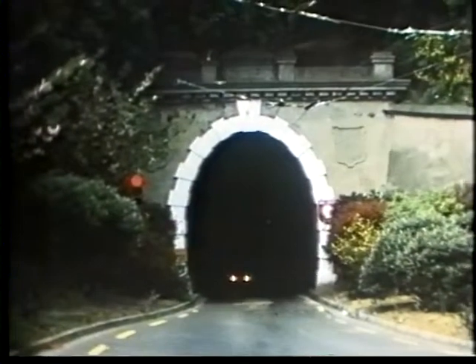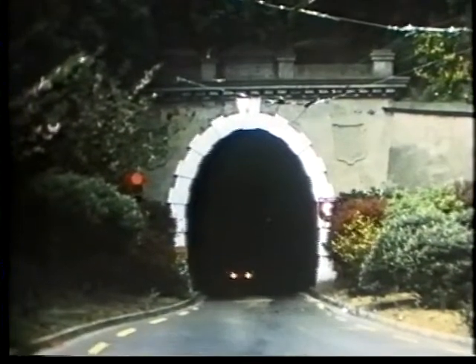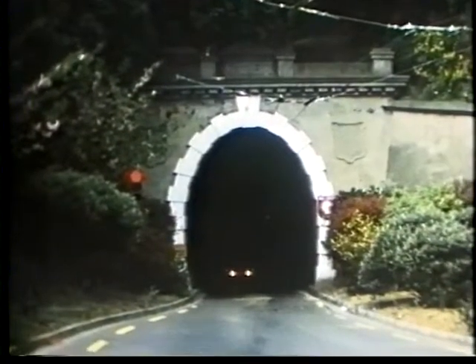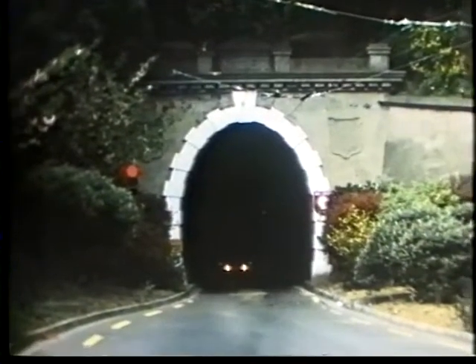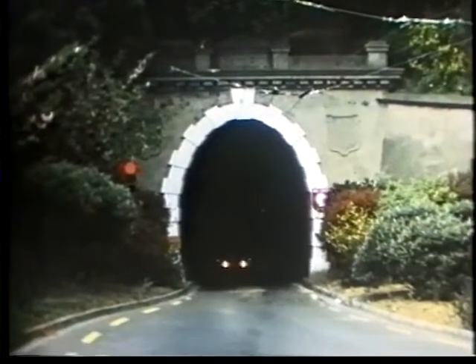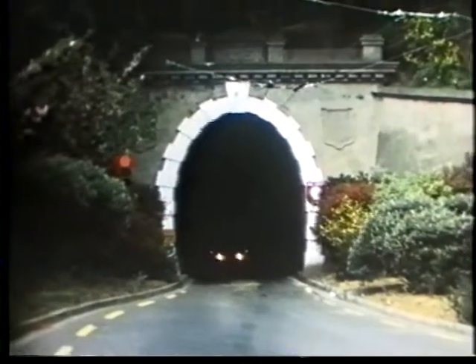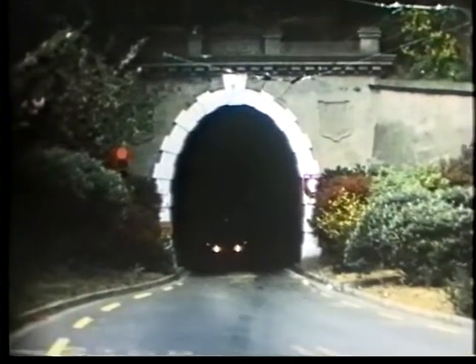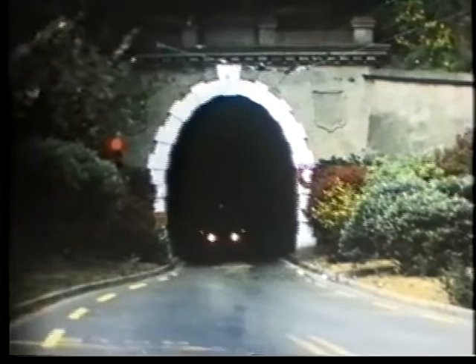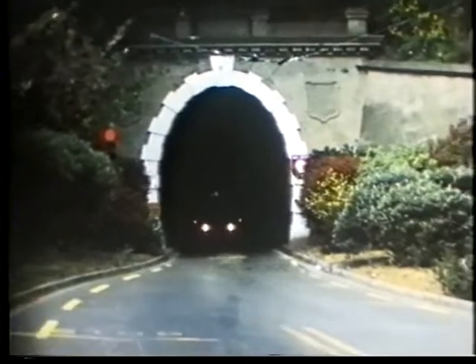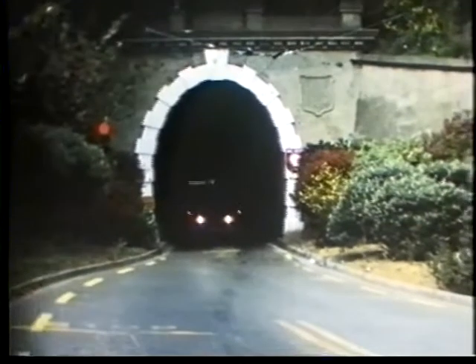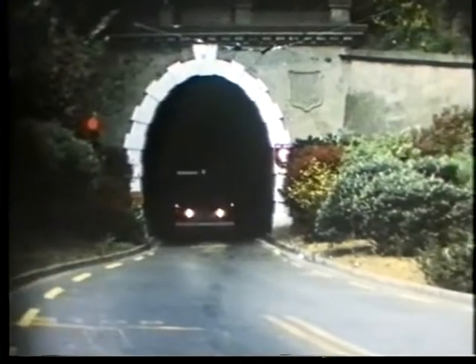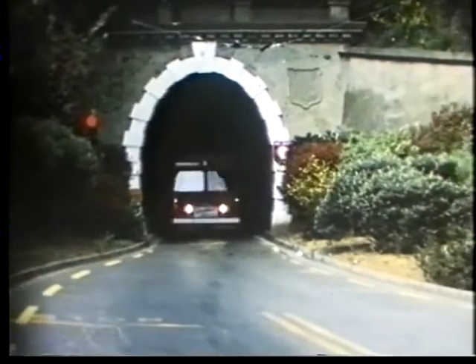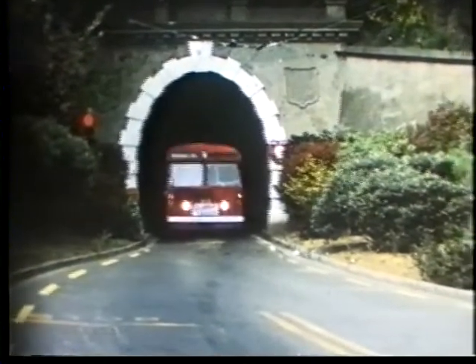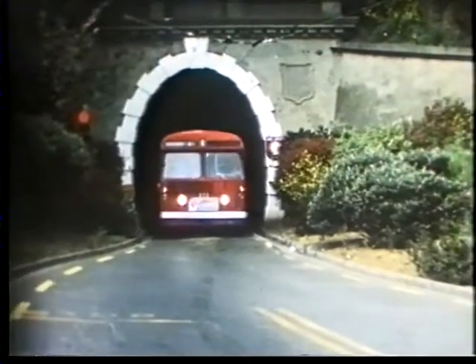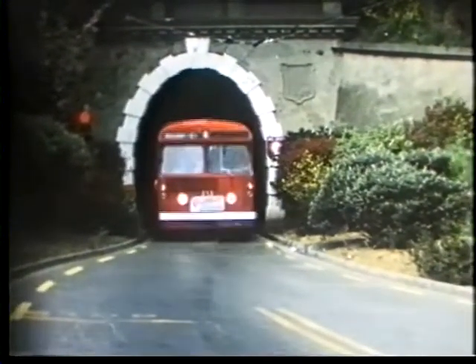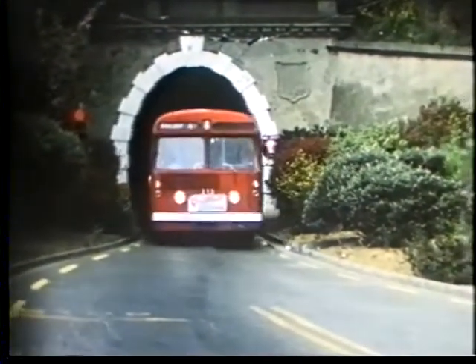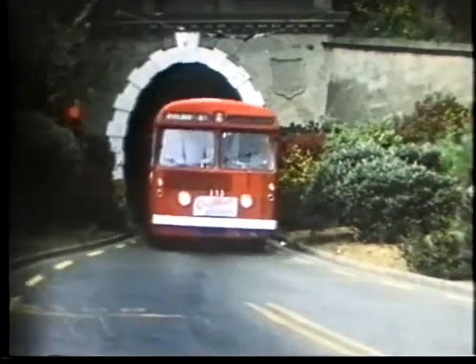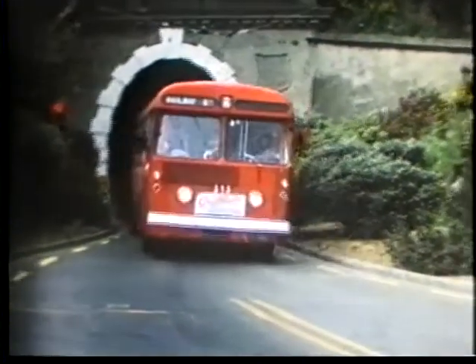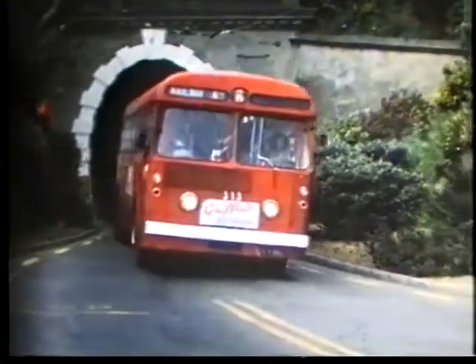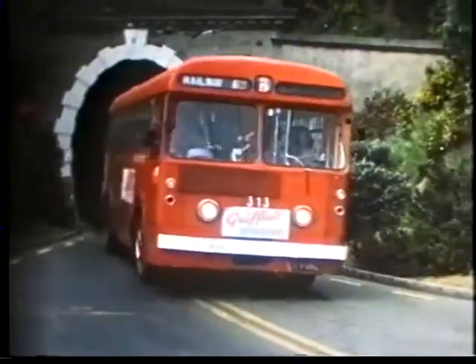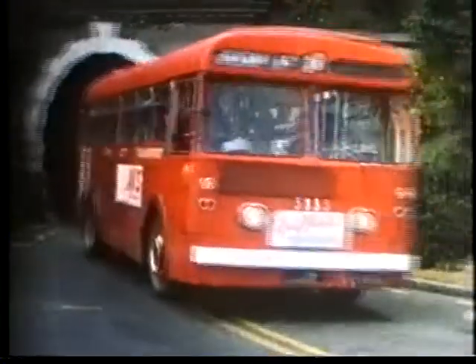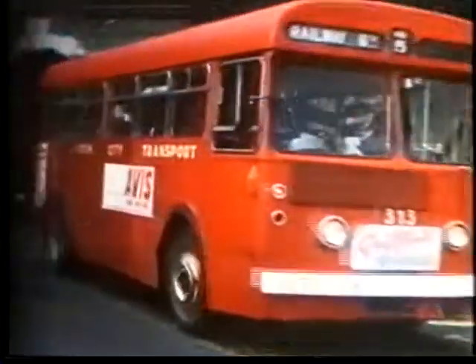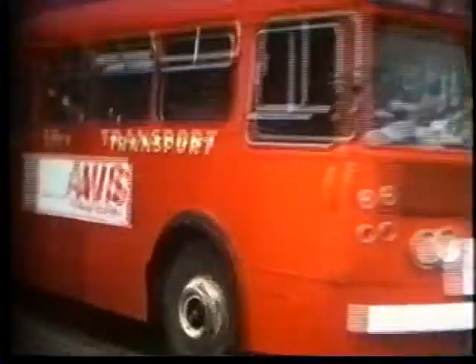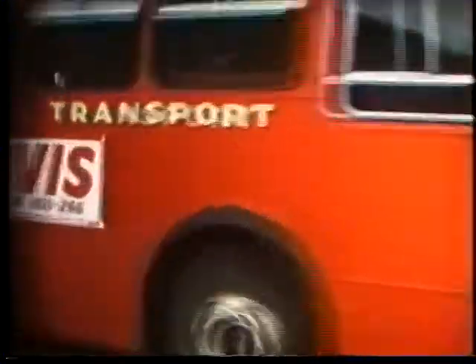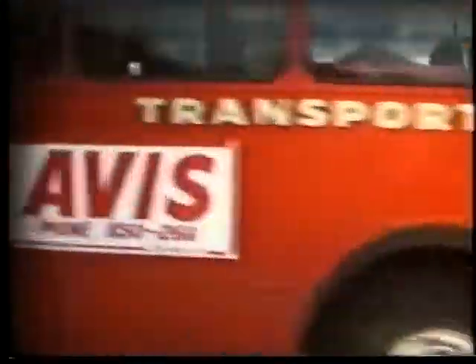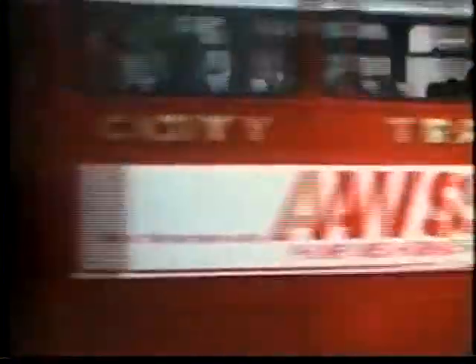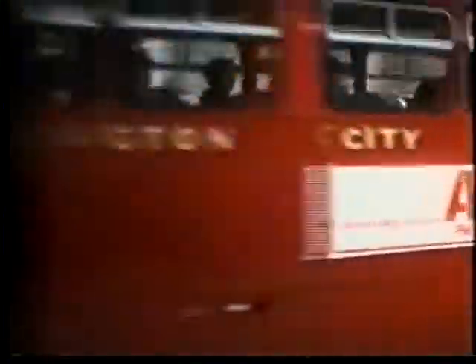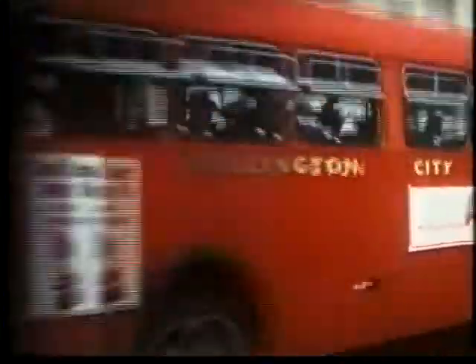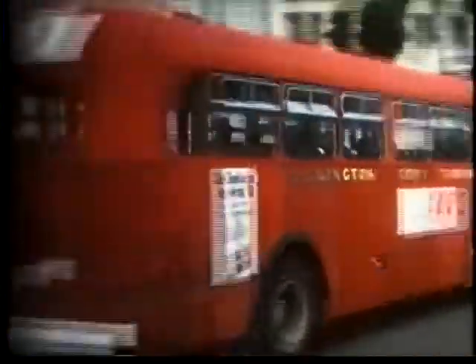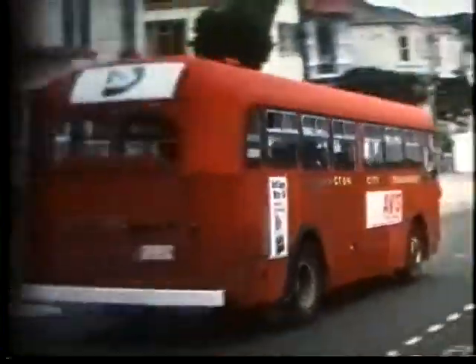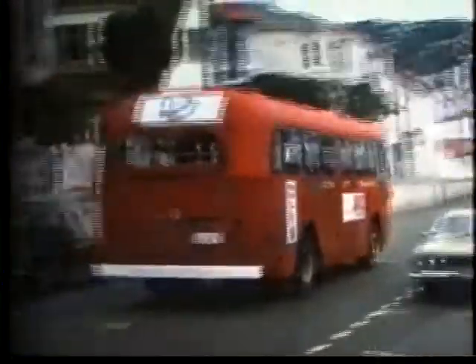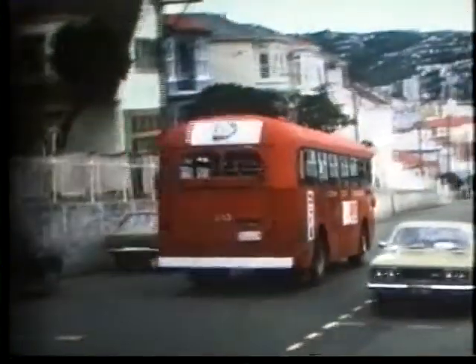Leaving the bus tunnel, AEC Reliance number 313 with MCCW bodywork, seating 40. This vehicle was new in 1957.